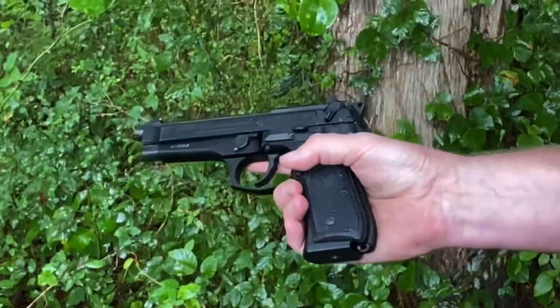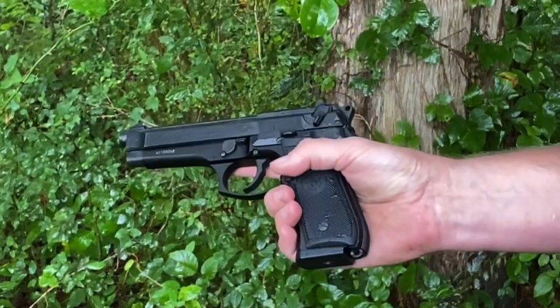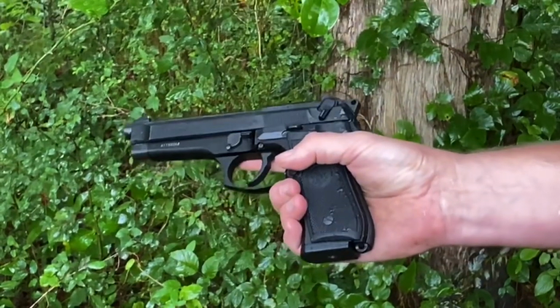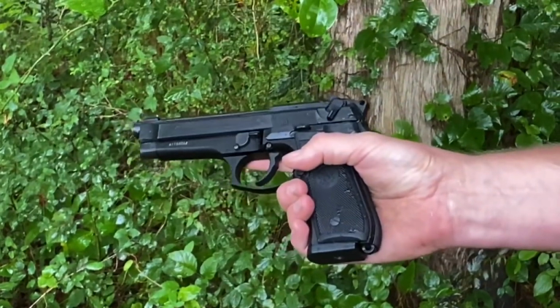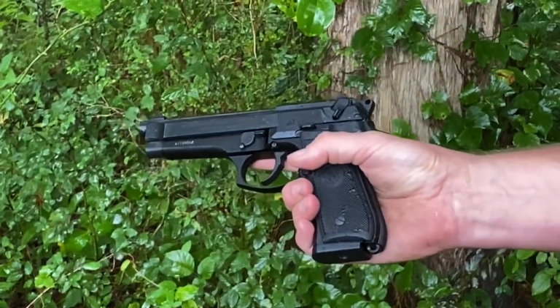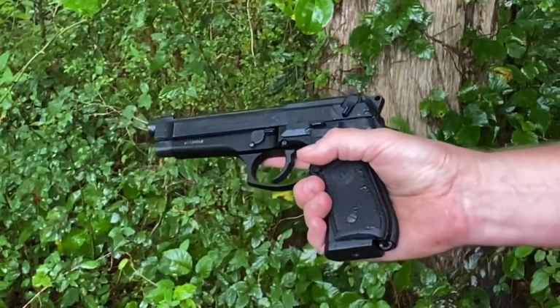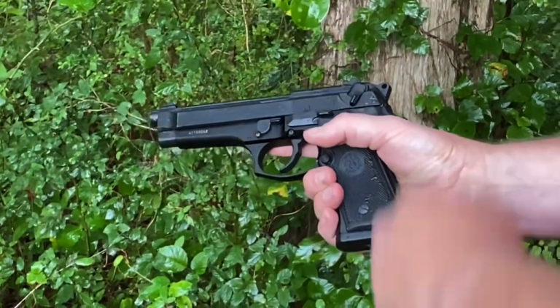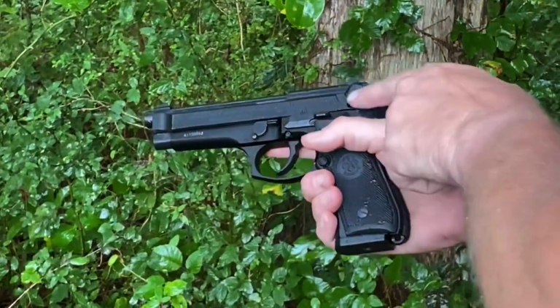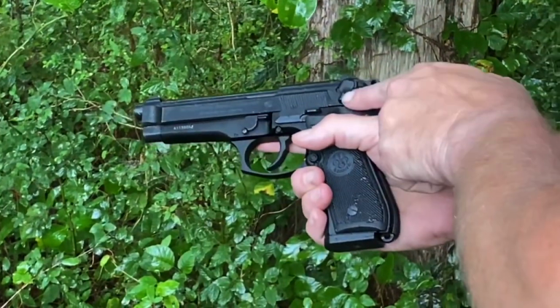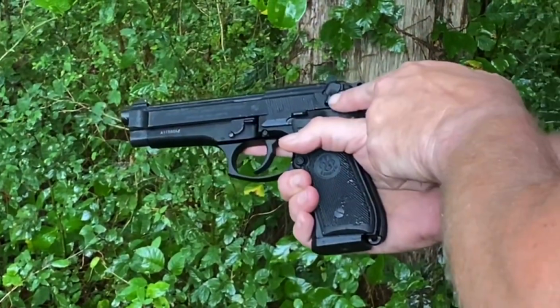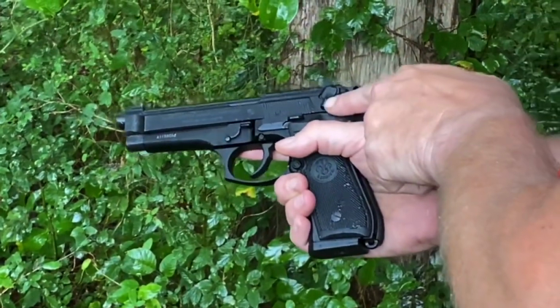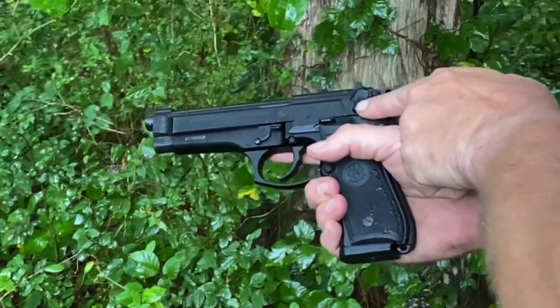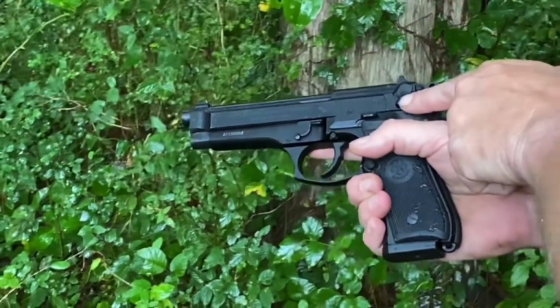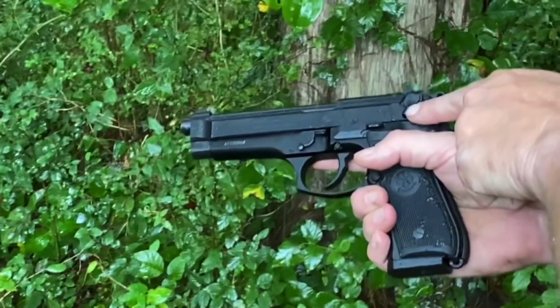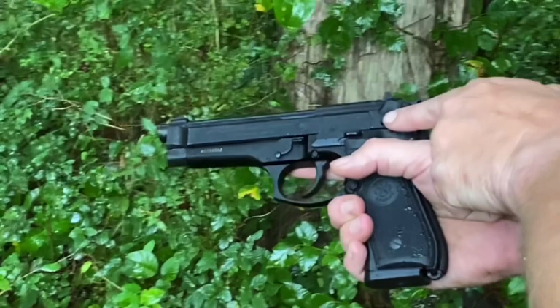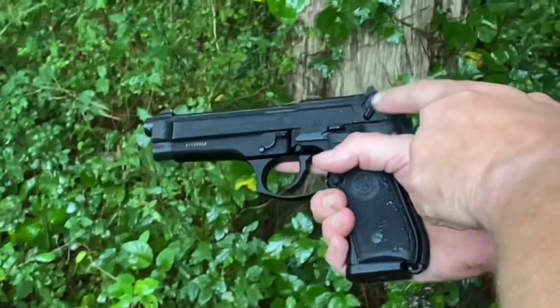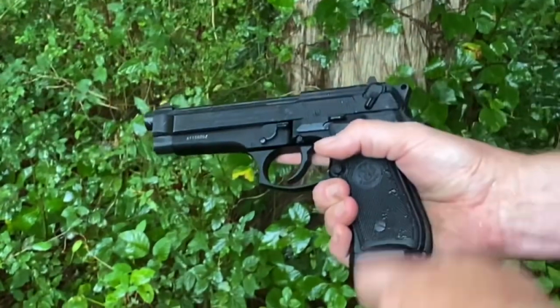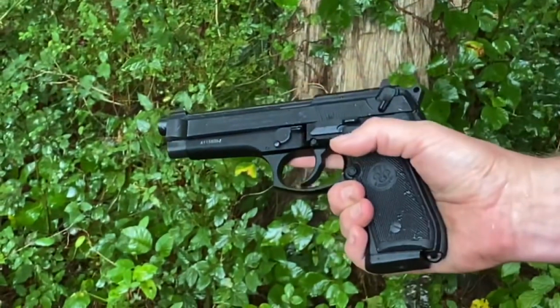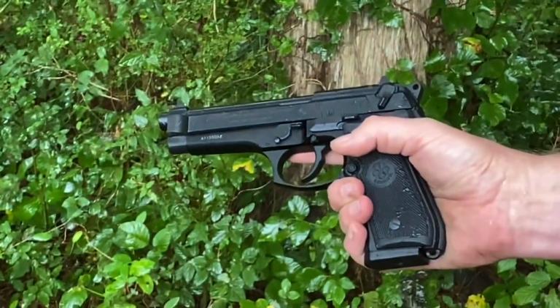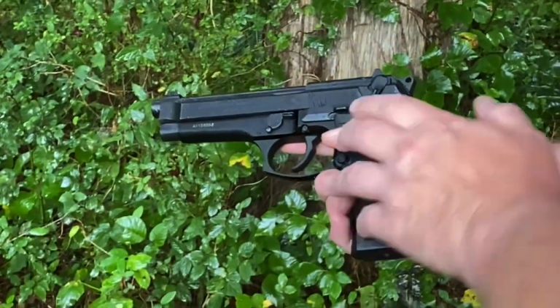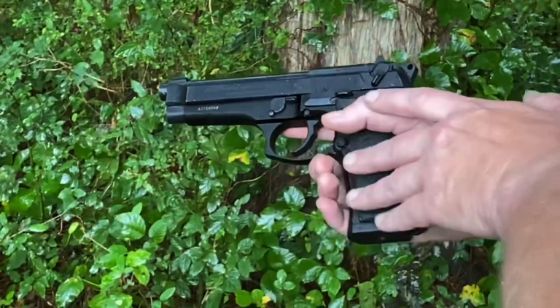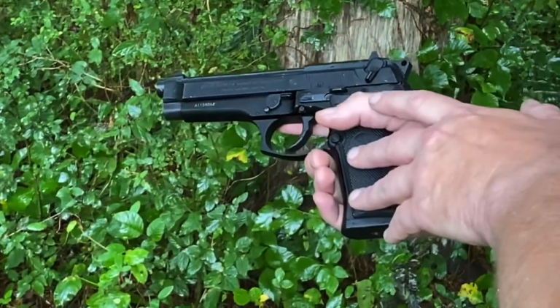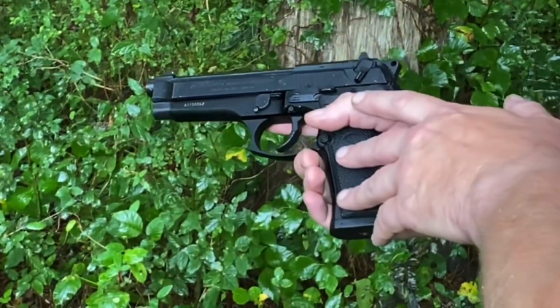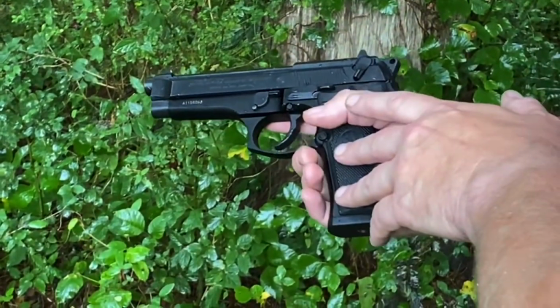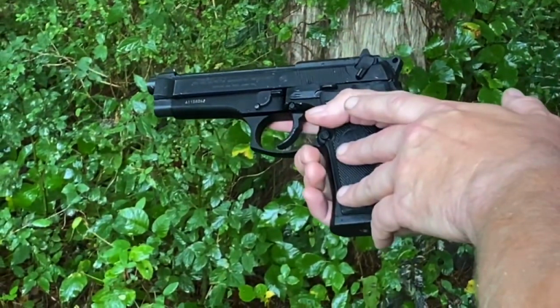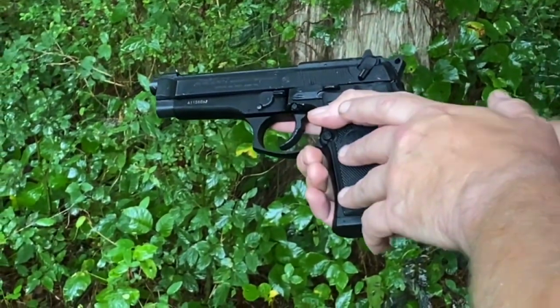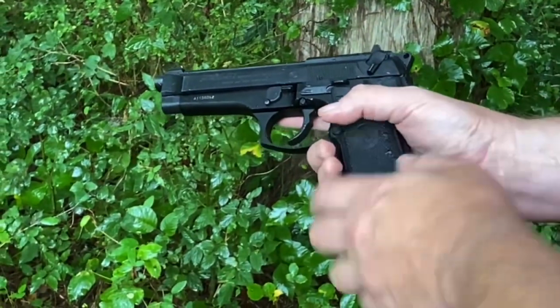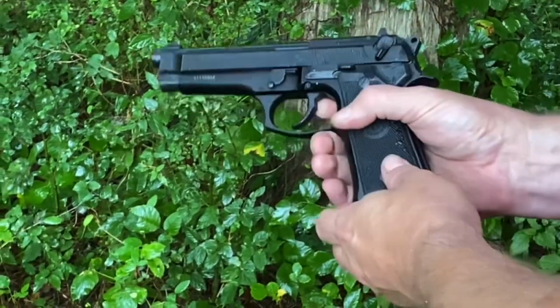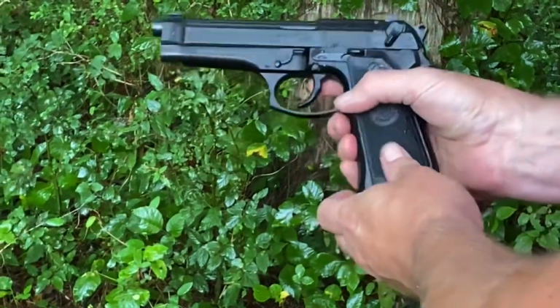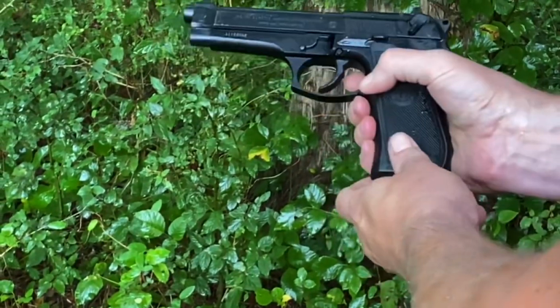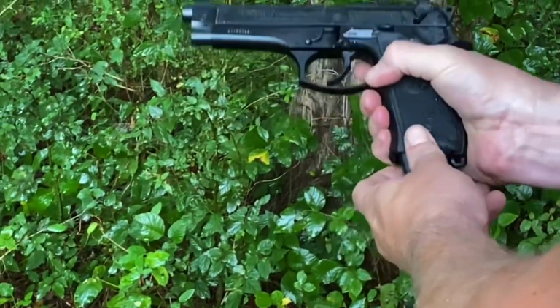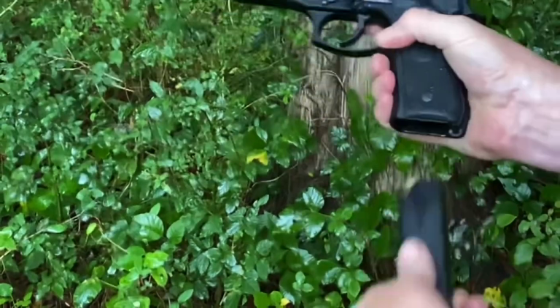Single action, double action auto loader — the Beretta 92. This is the one we showed in the short. We're going to be firing some live rounds today.